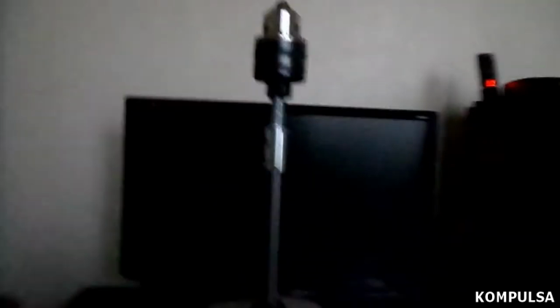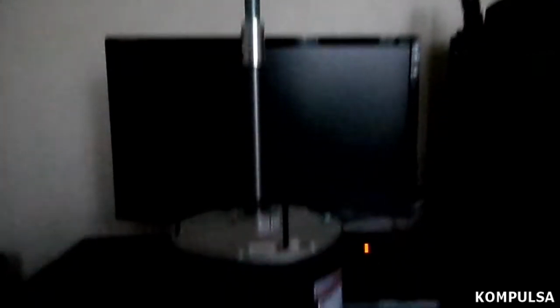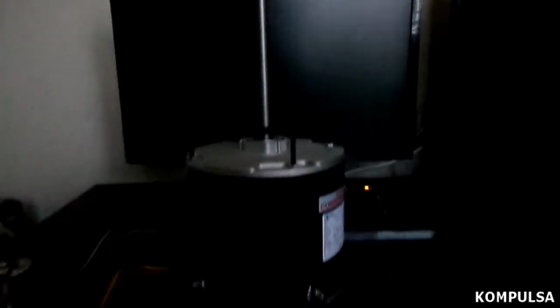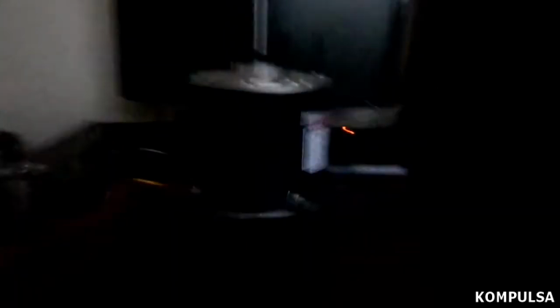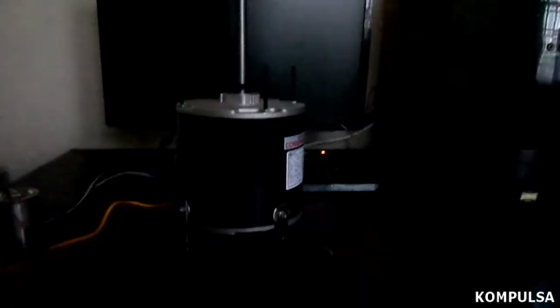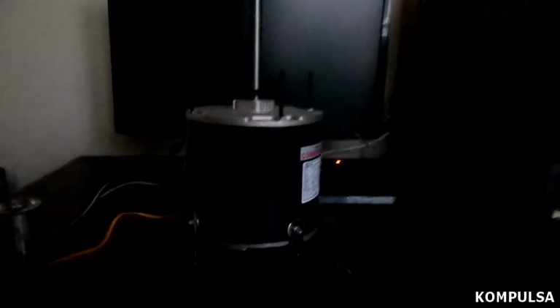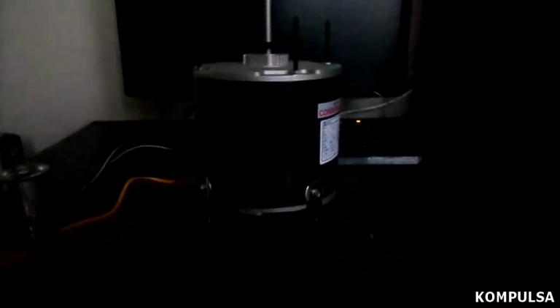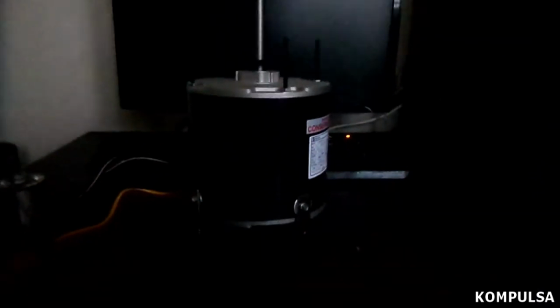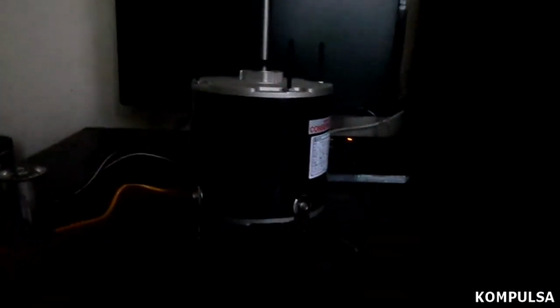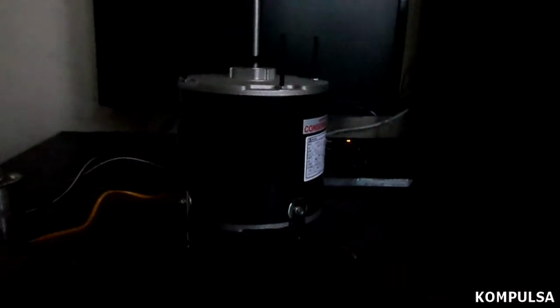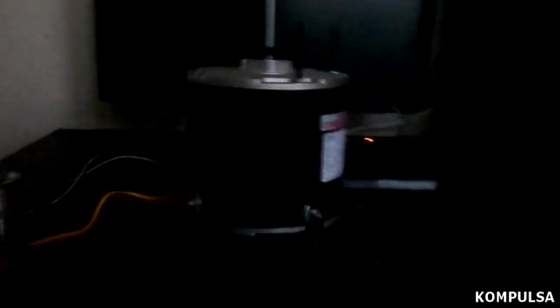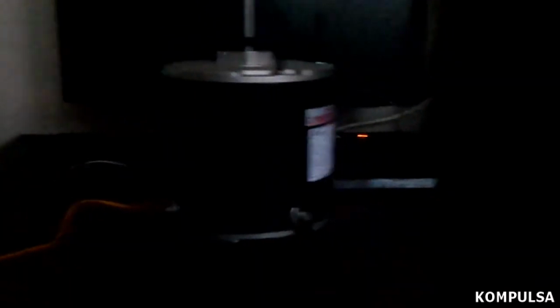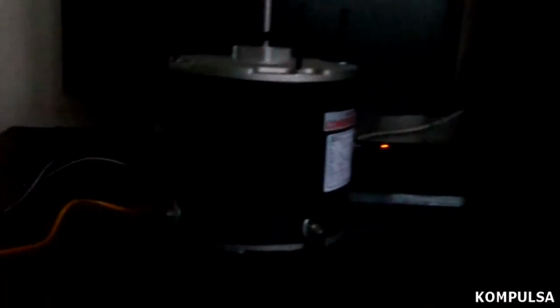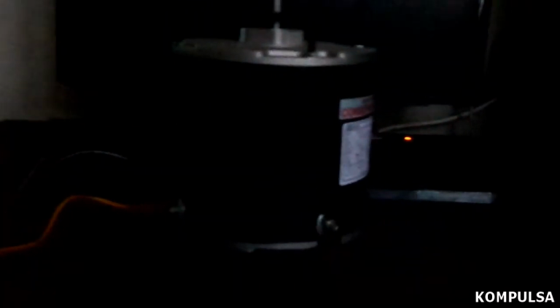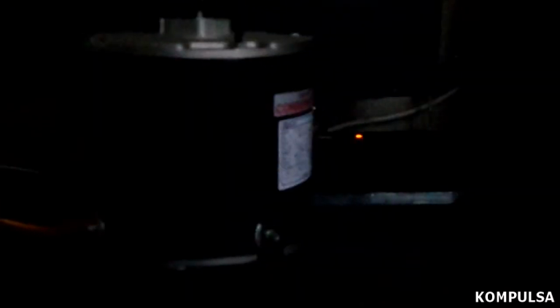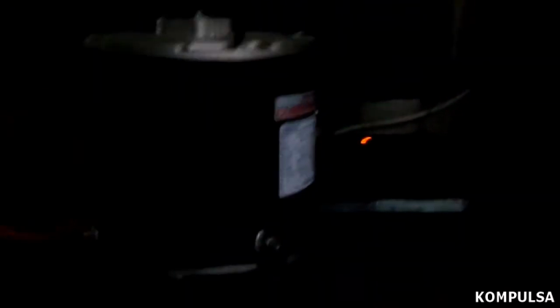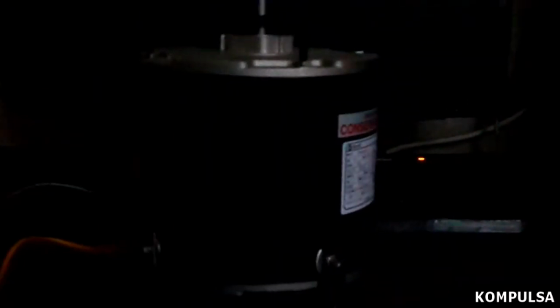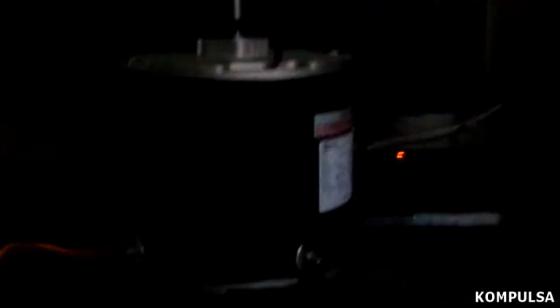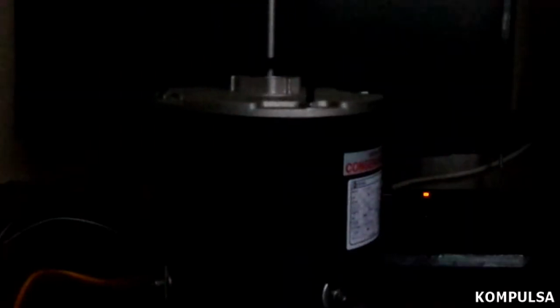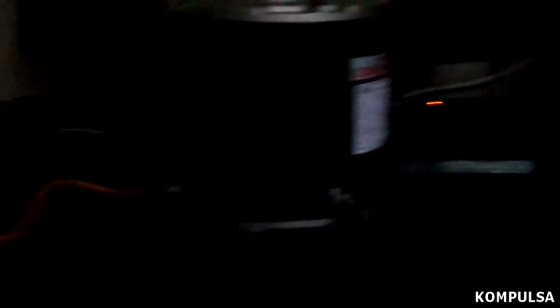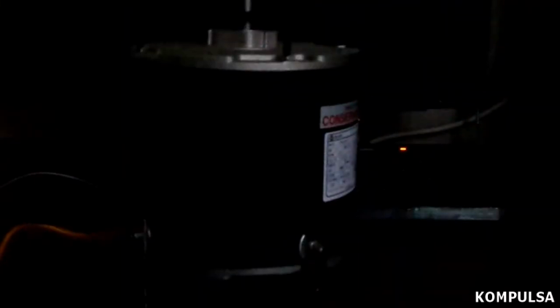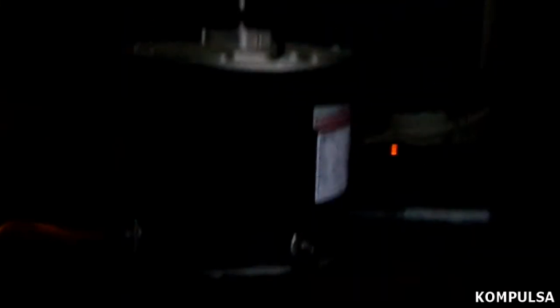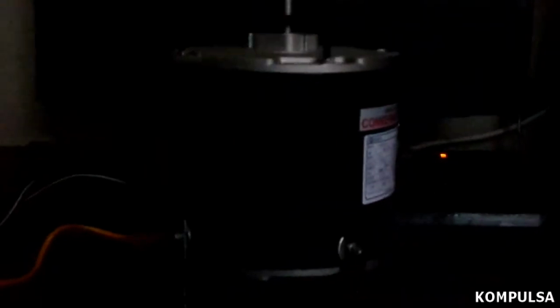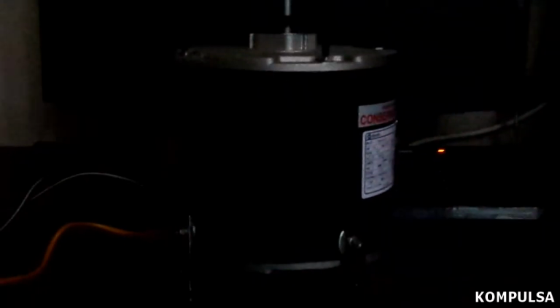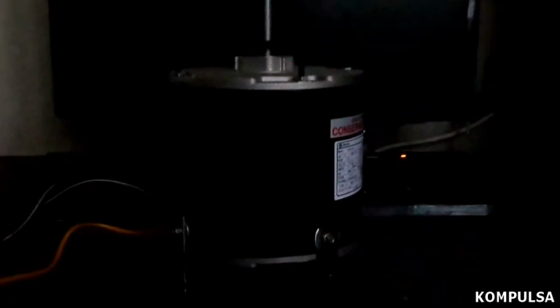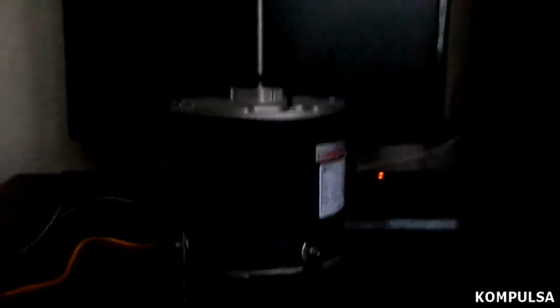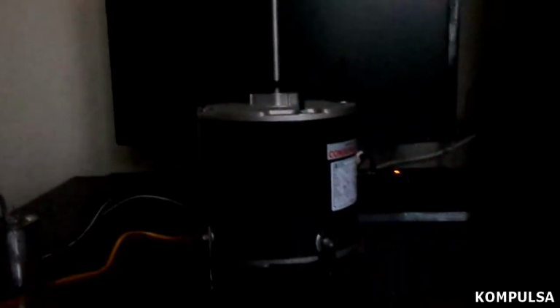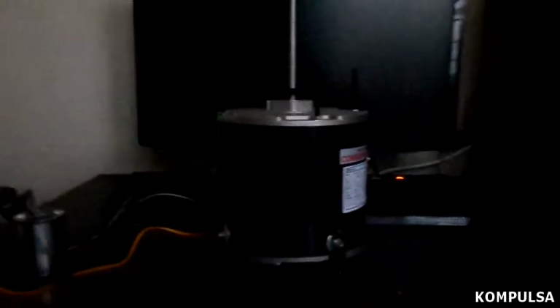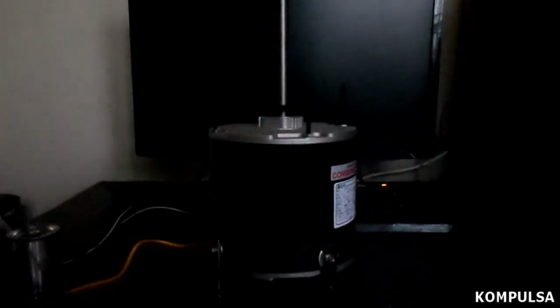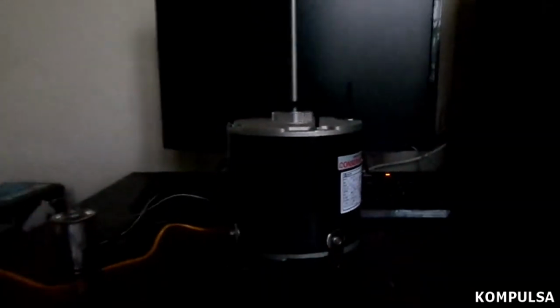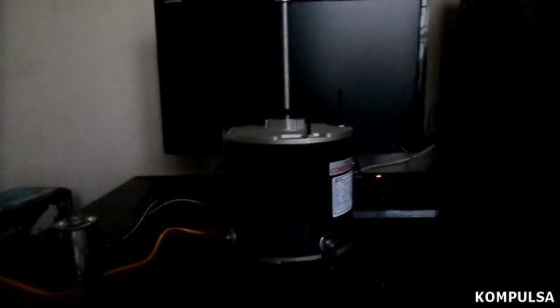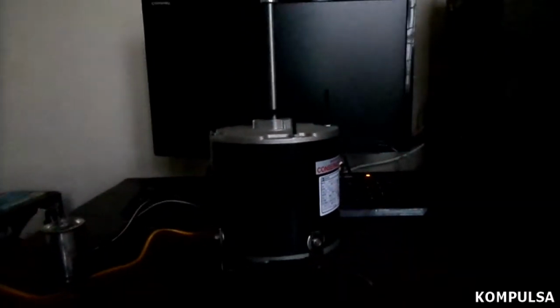Of course, this is awfully large for use as a hand drill, but it could be used to construct a drill press. Let me just turn it on for a quick demonstration.